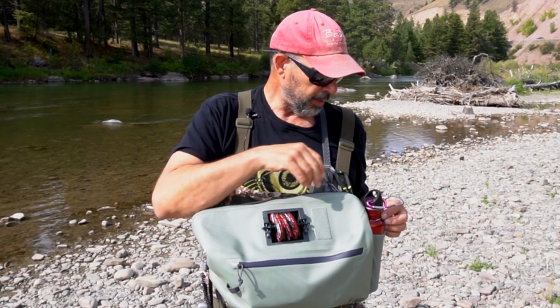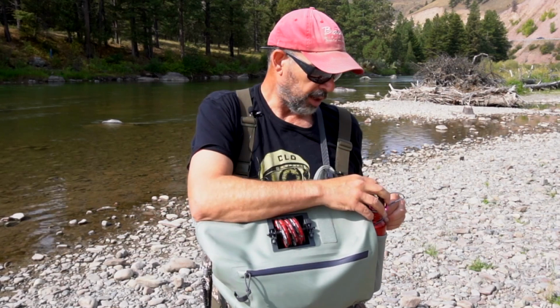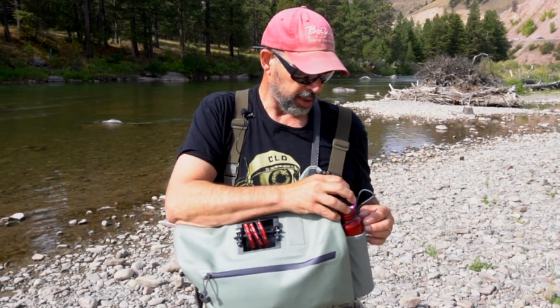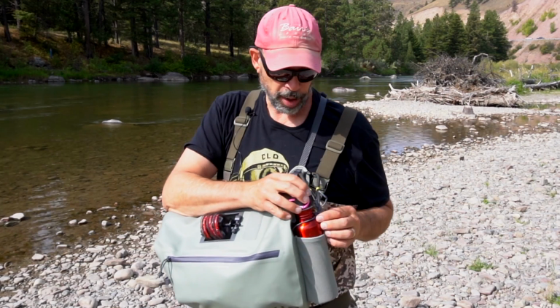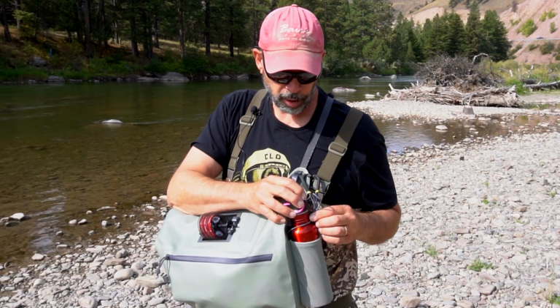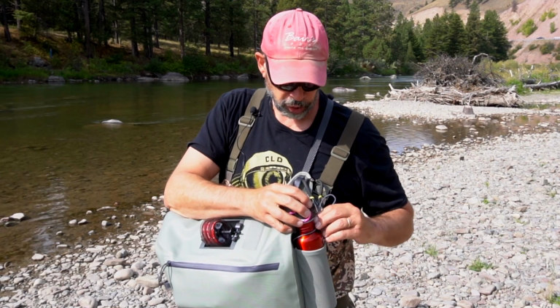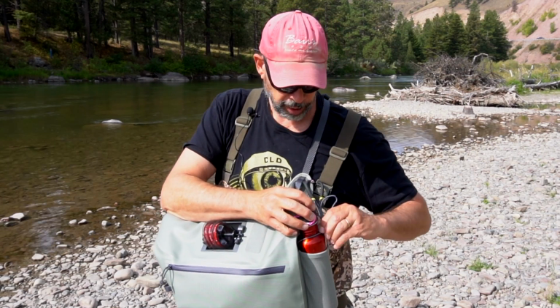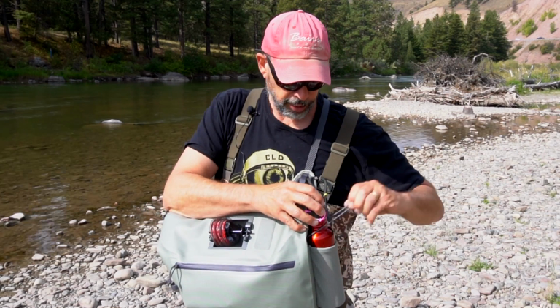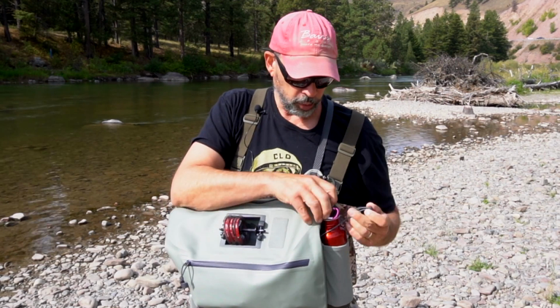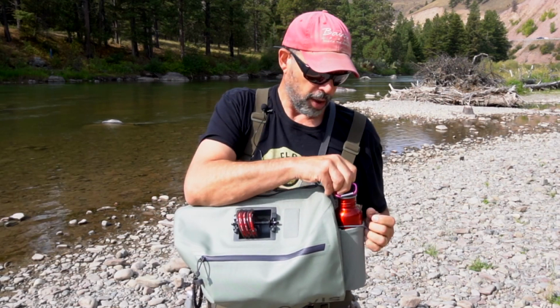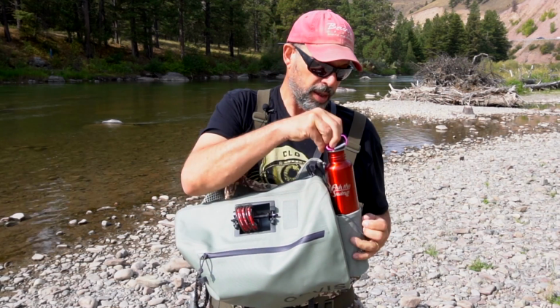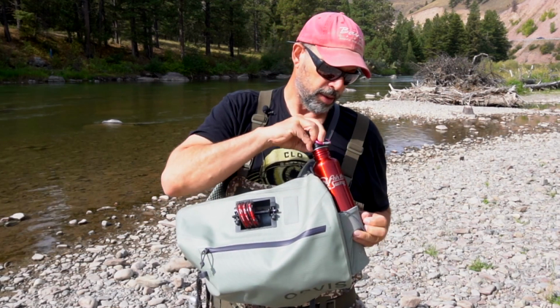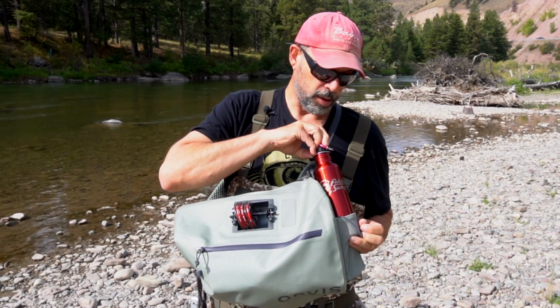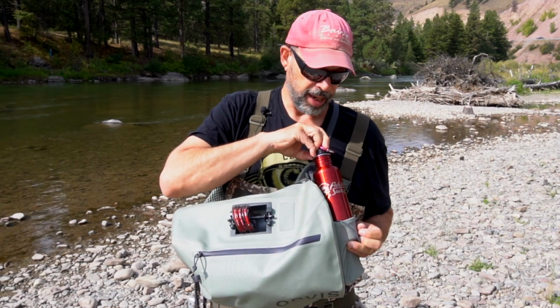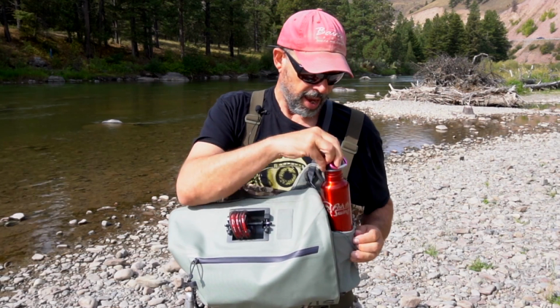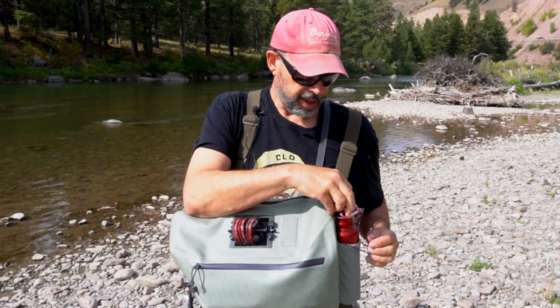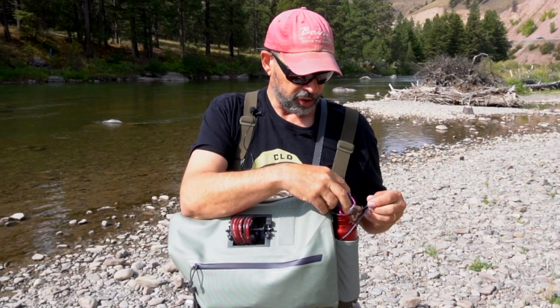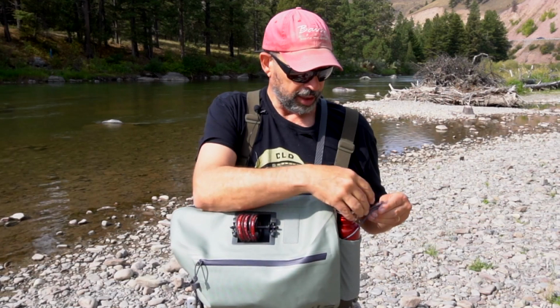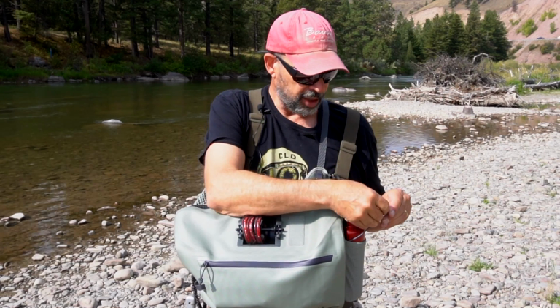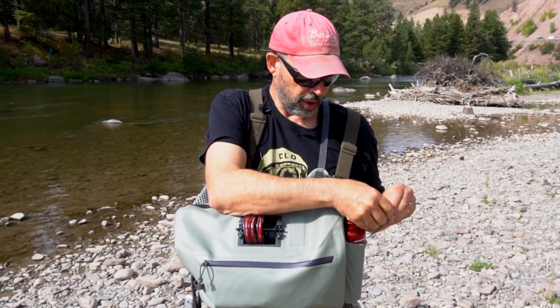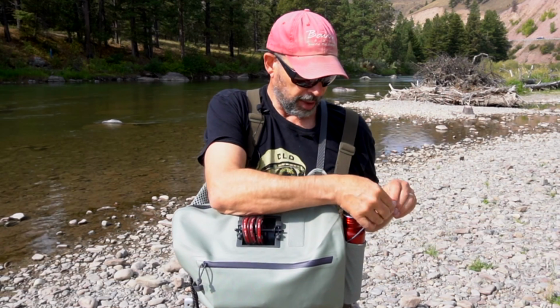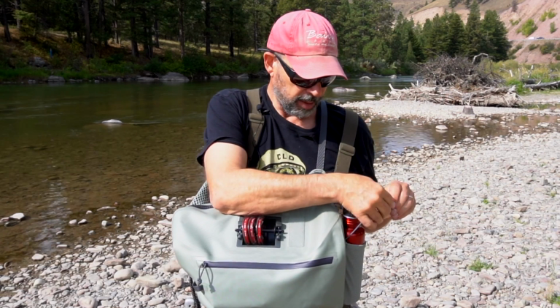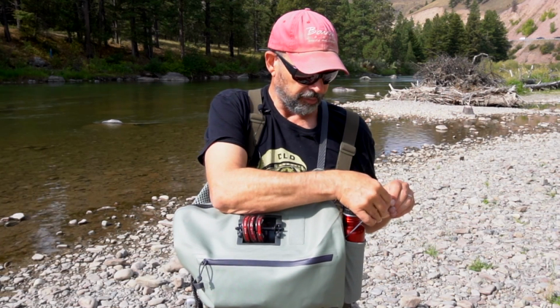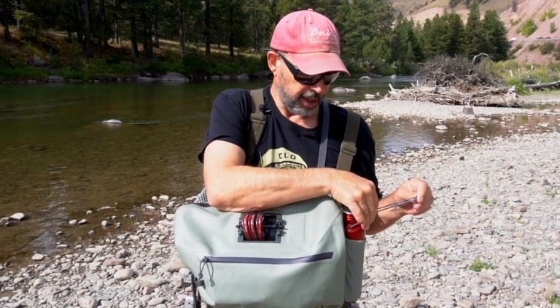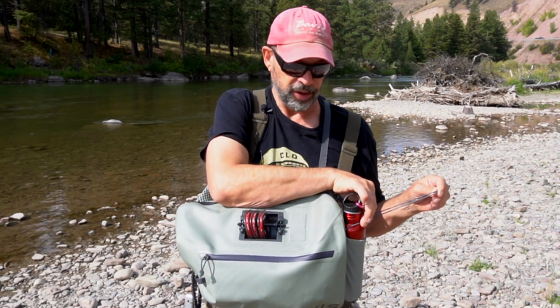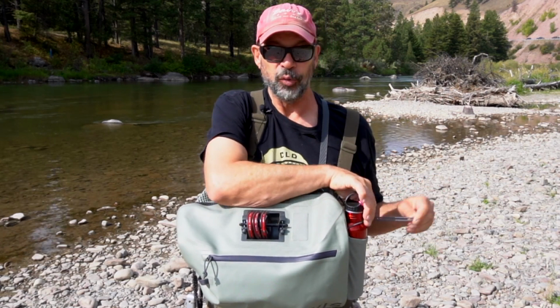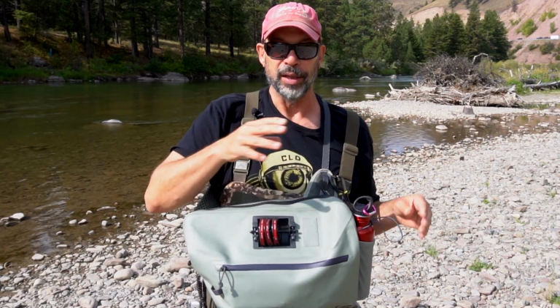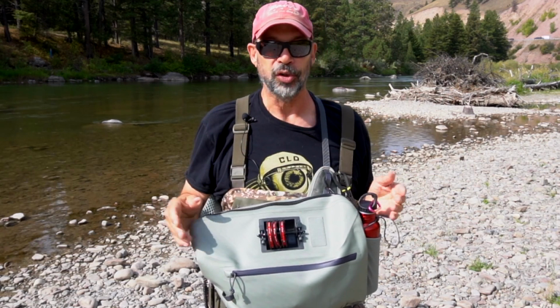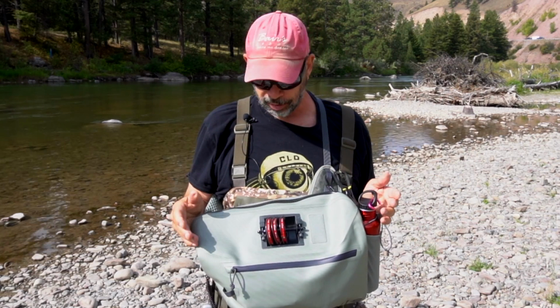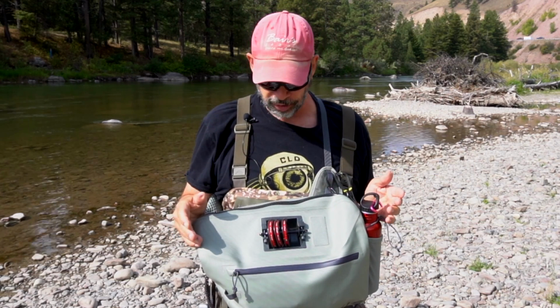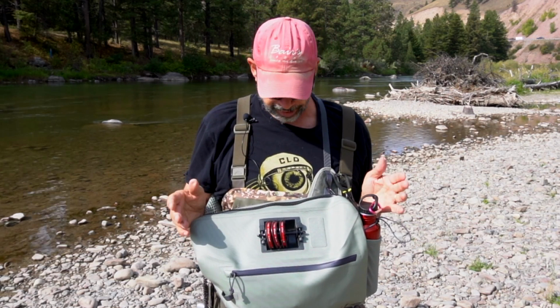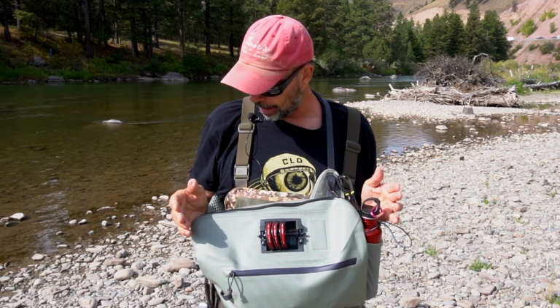It's got a great water bottle pouch here that holds your water bottle all day and has this great little scent strap that will keep it from falling out, so you don't have to worry about losing your bottle on the stream — because I hate that.